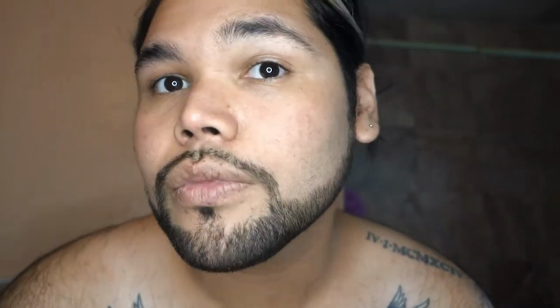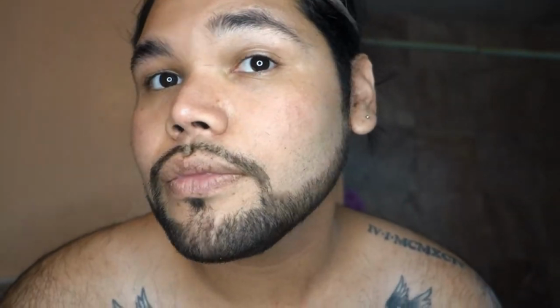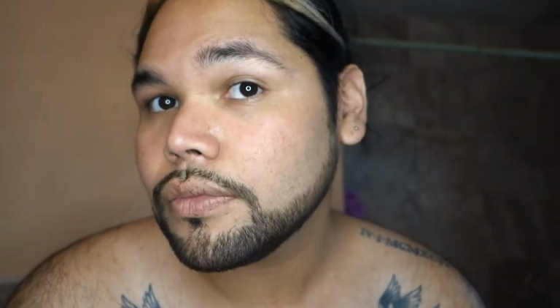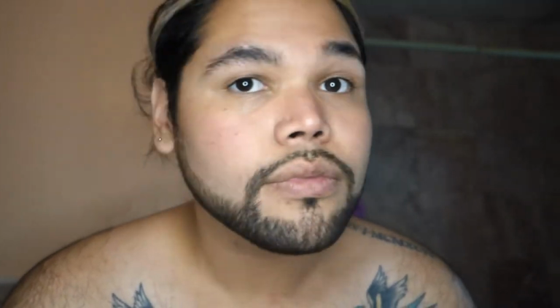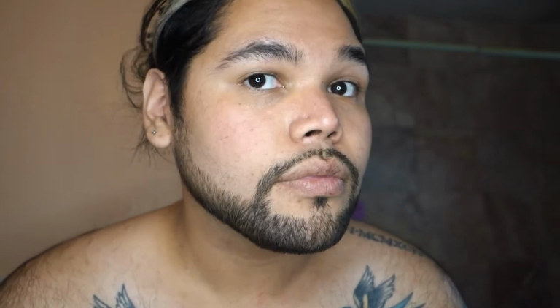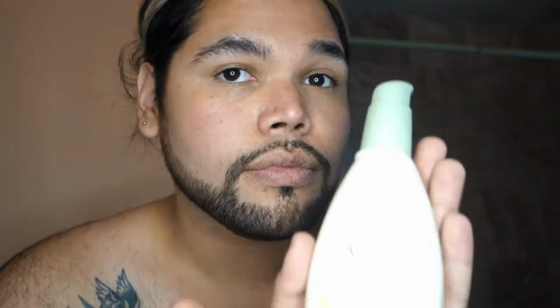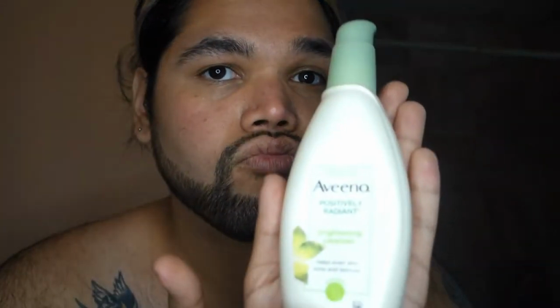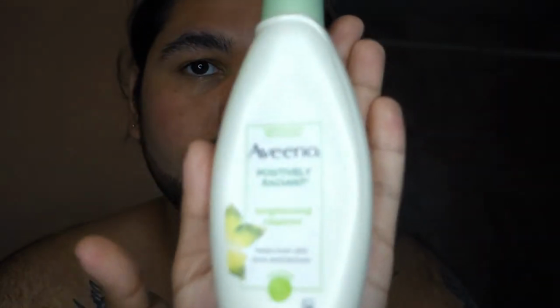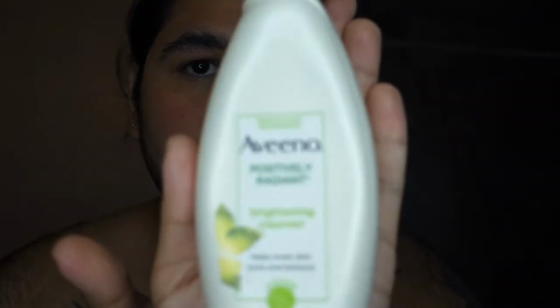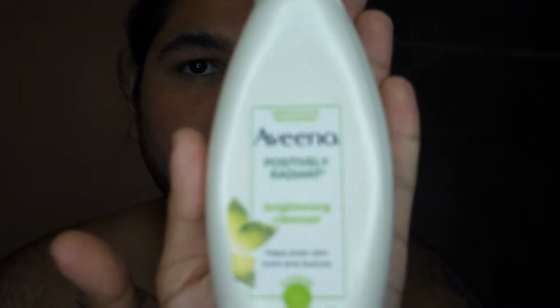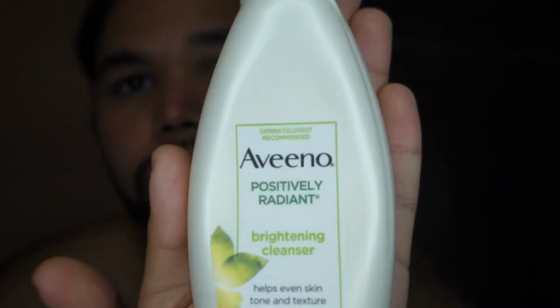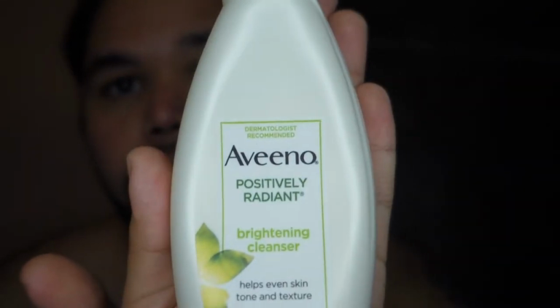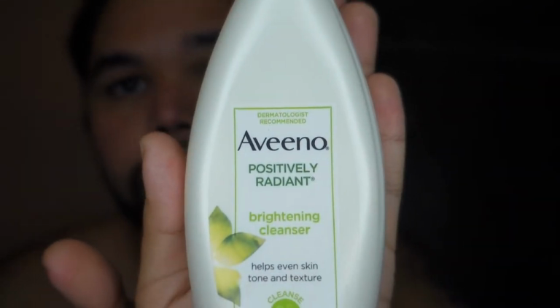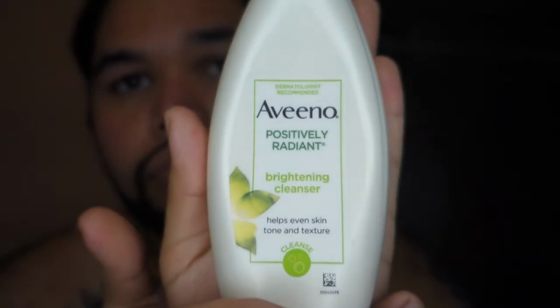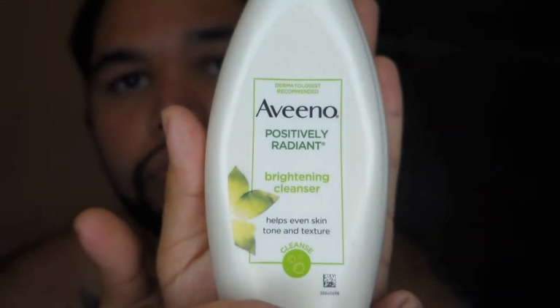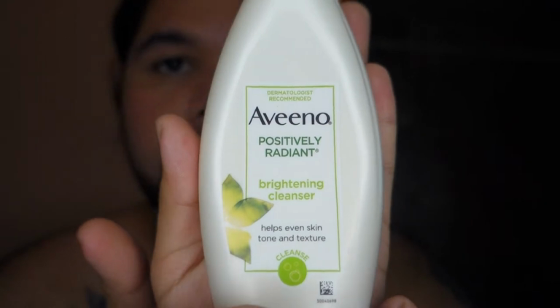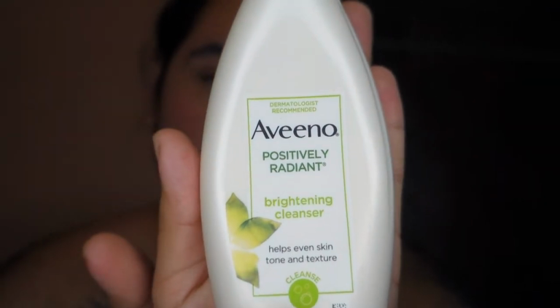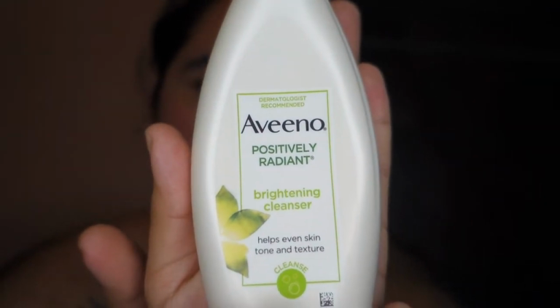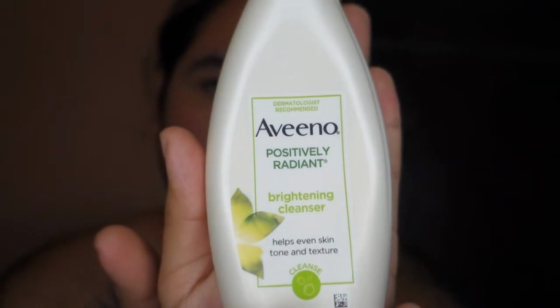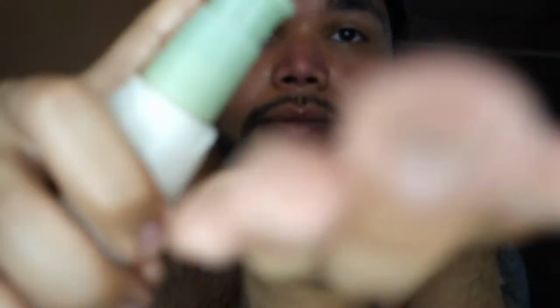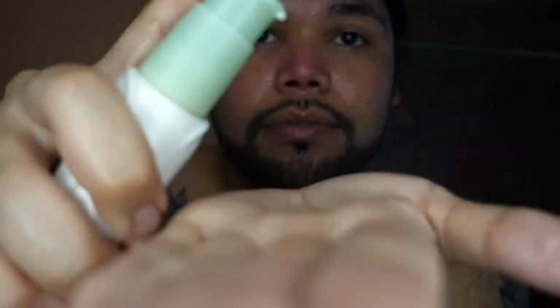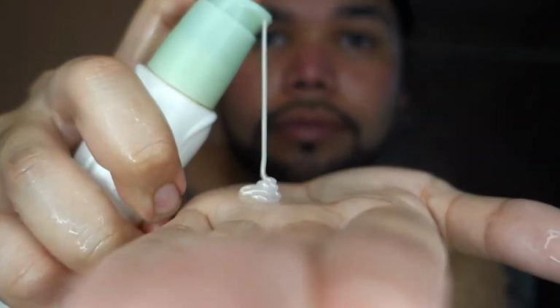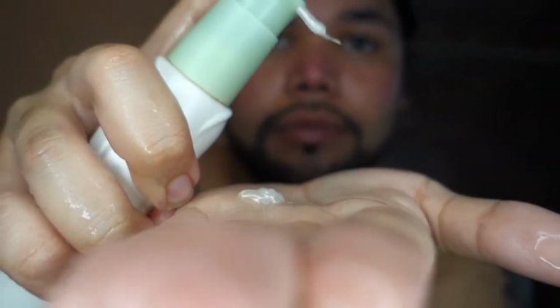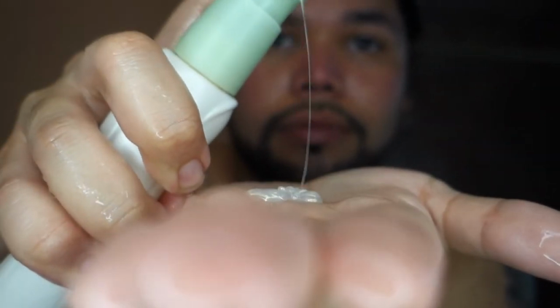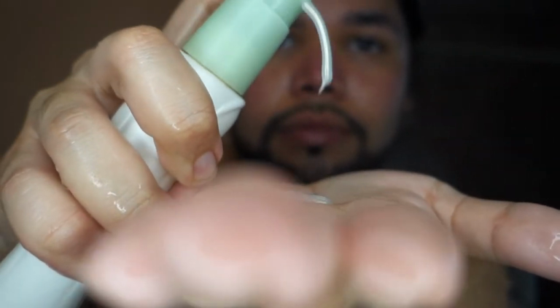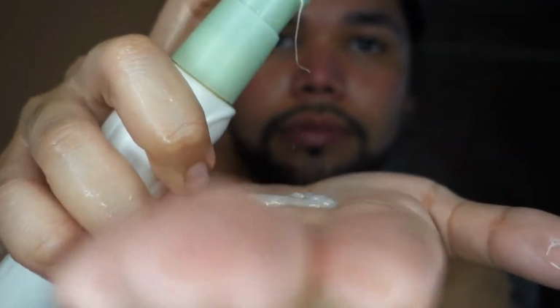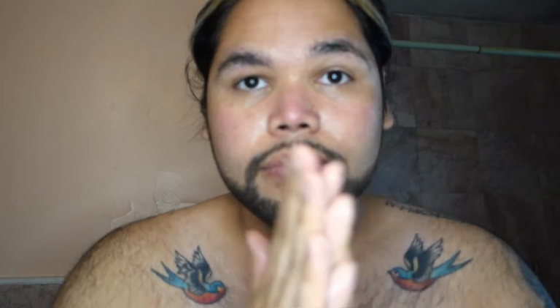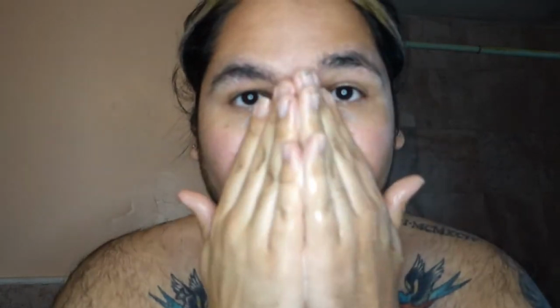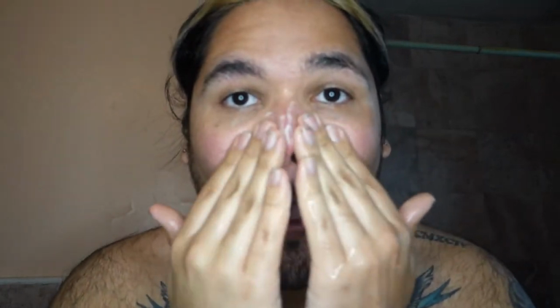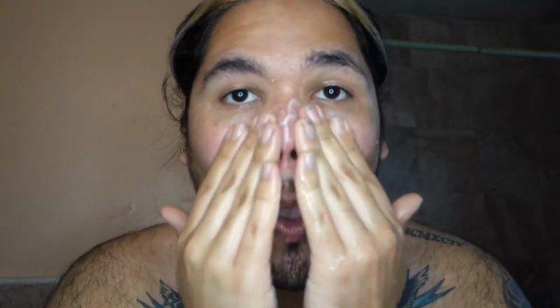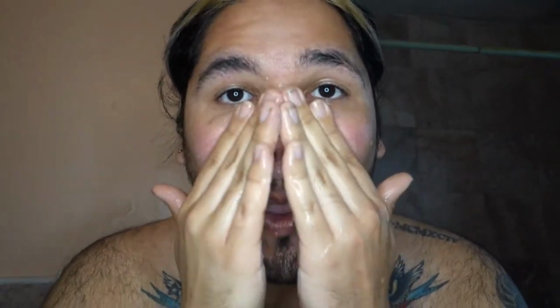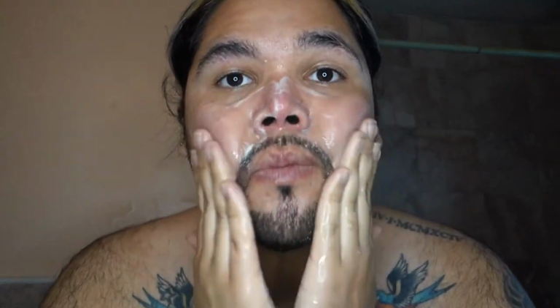Now we're gonna go in with the Aveeno Positively Radiant Foaming Cleanser that helps even out skin tone and whatever, so we're just gonna go in with three pumps.